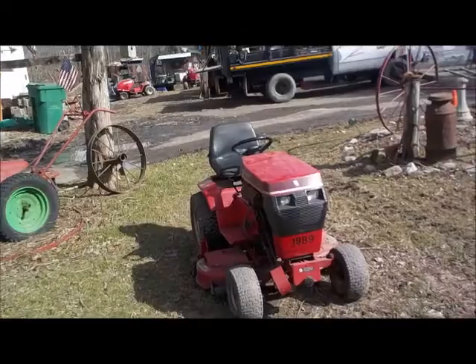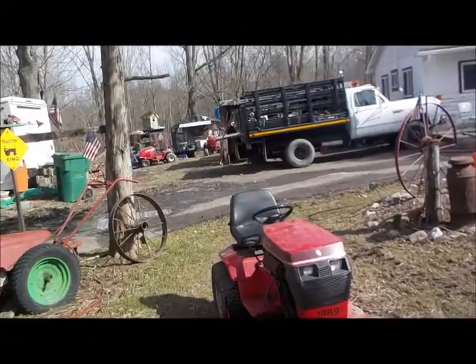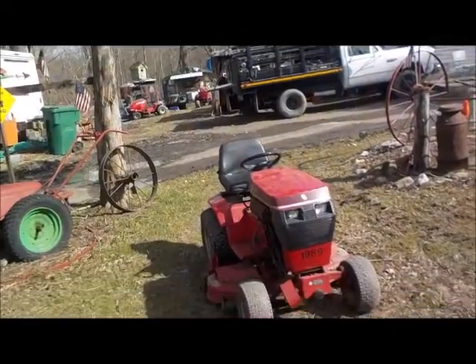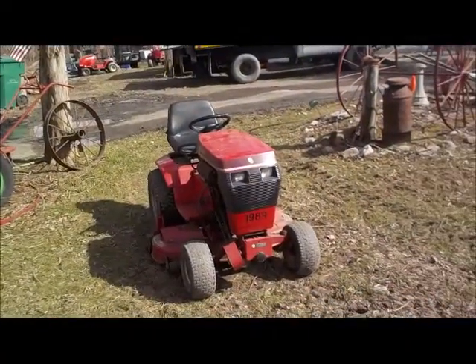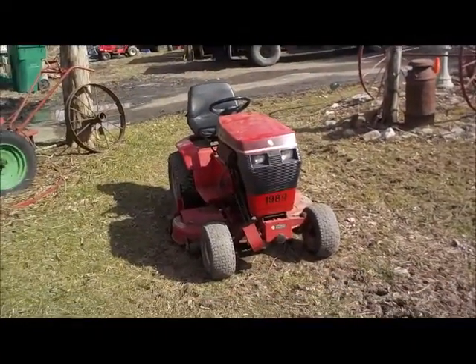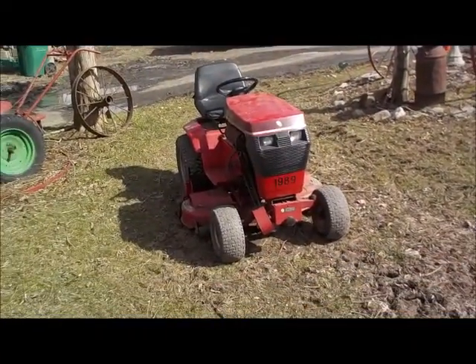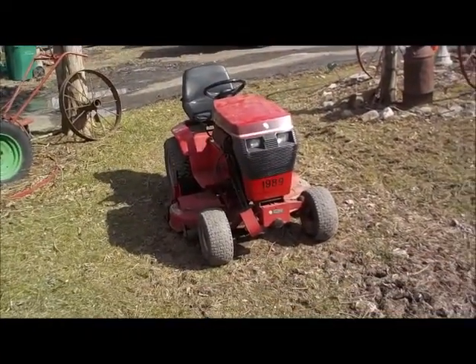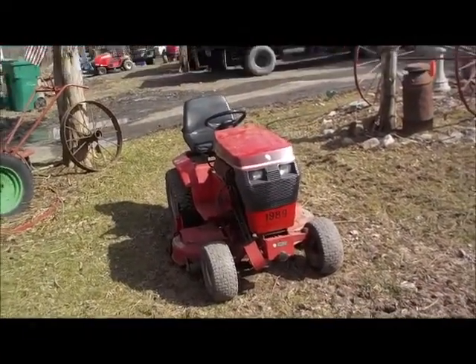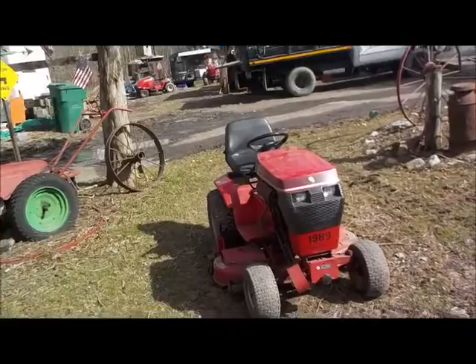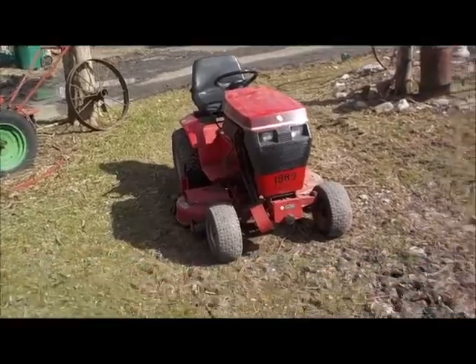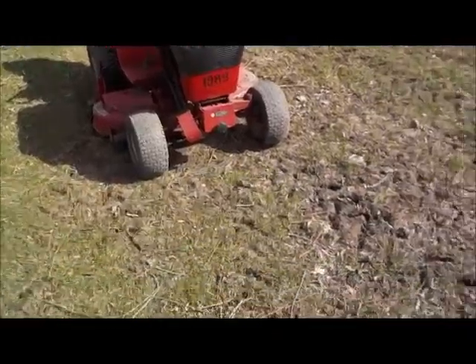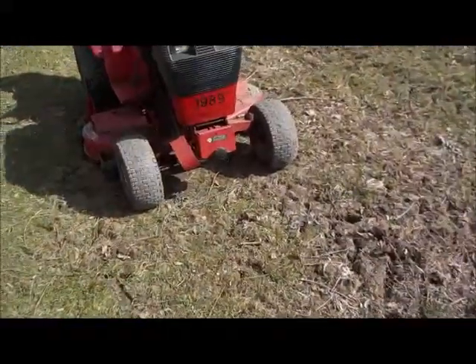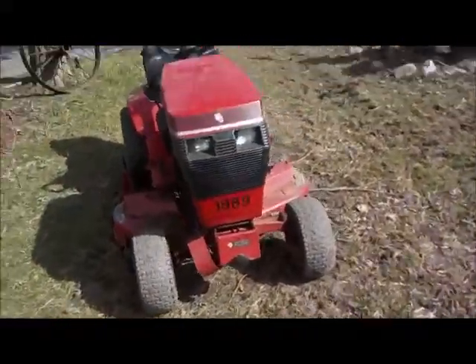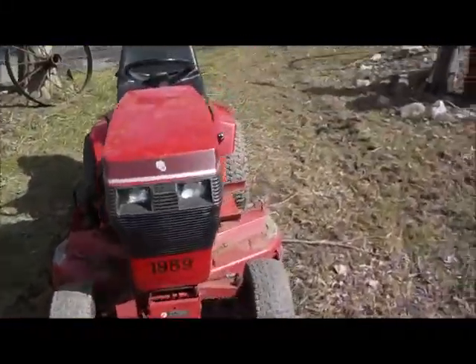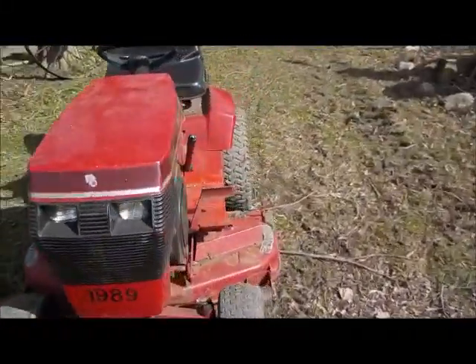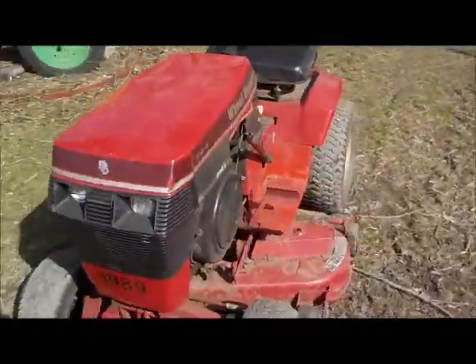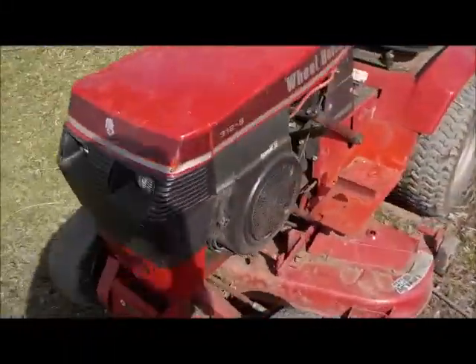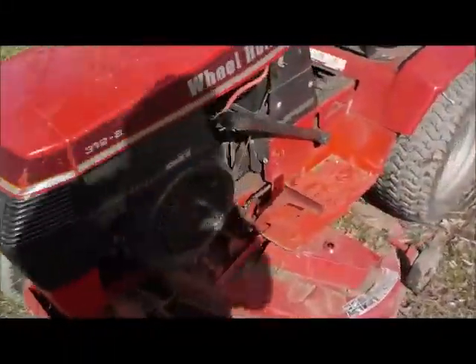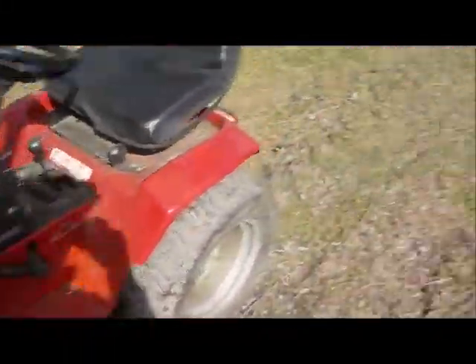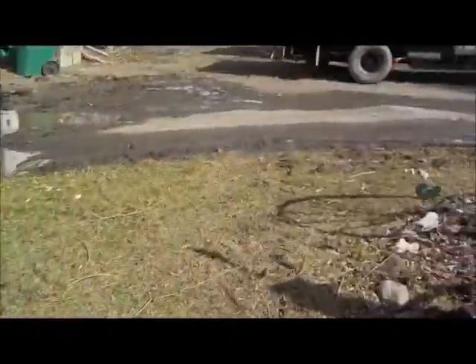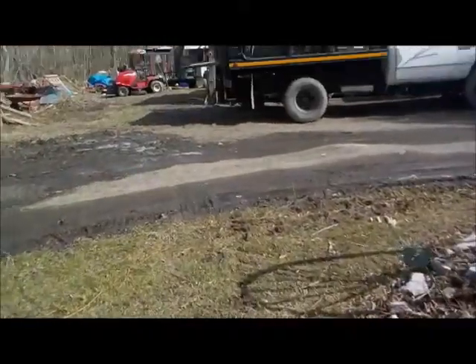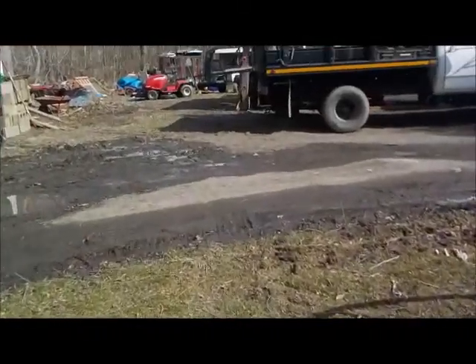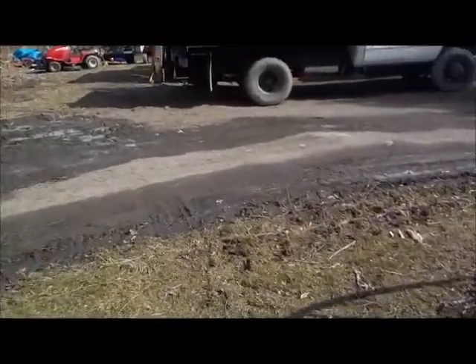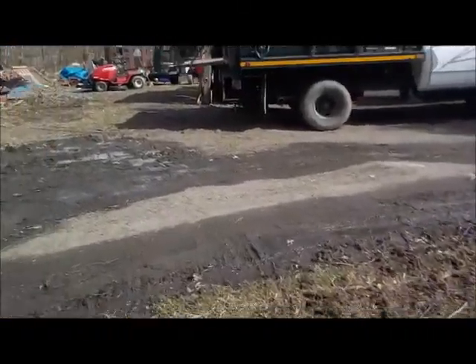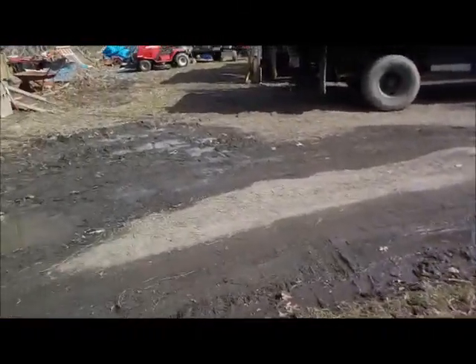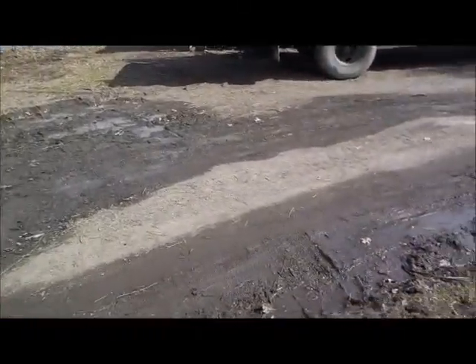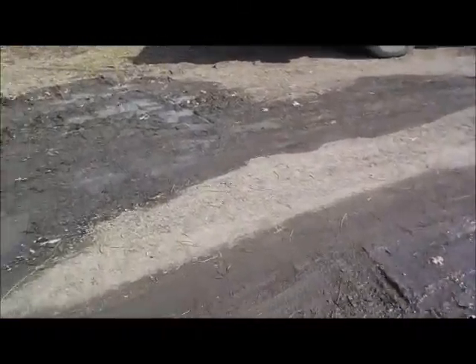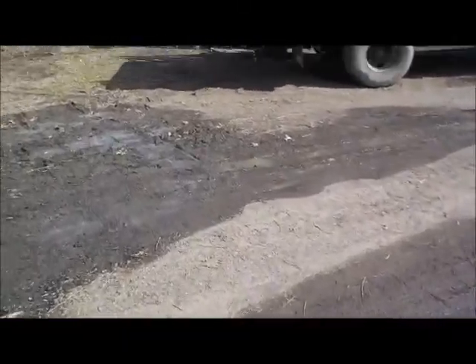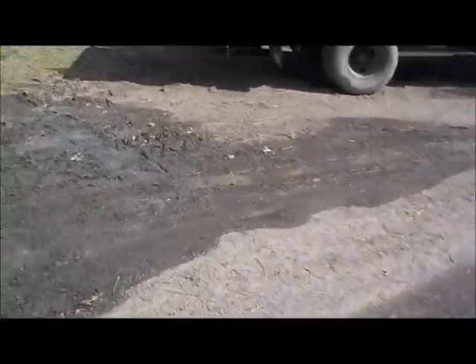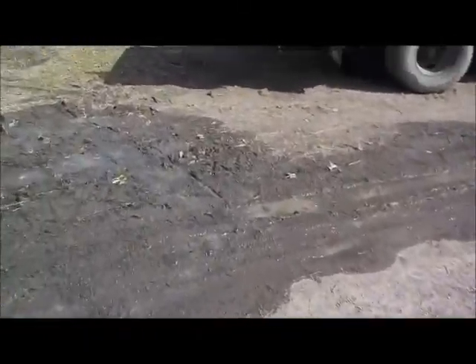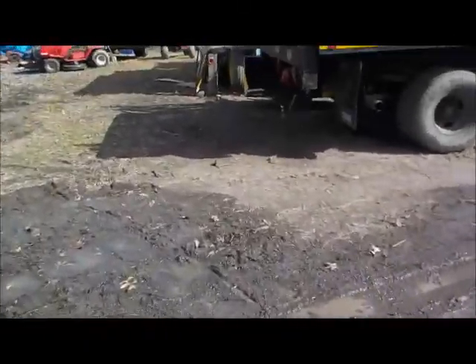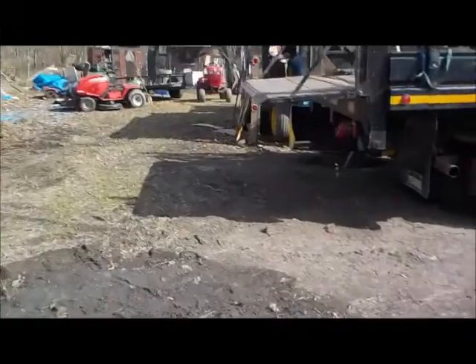All right guys, as you can see we're getting the horses out of the stable. We got the 312 out and the 308.